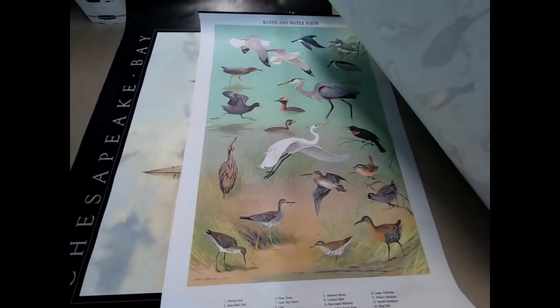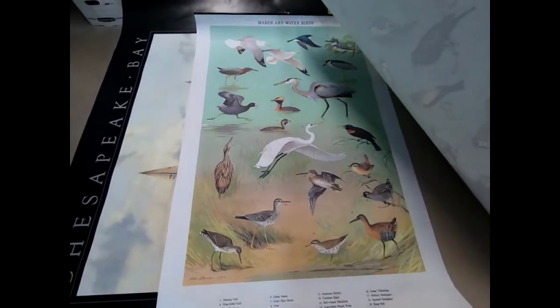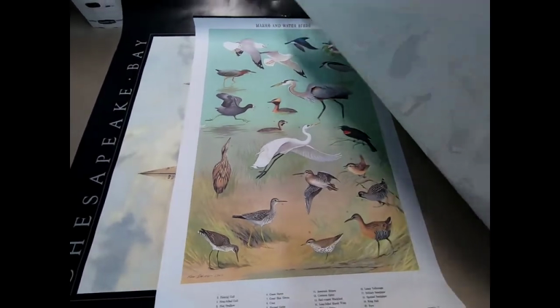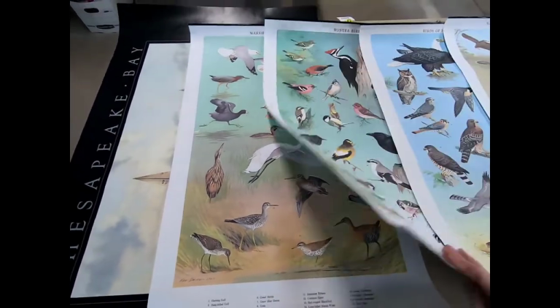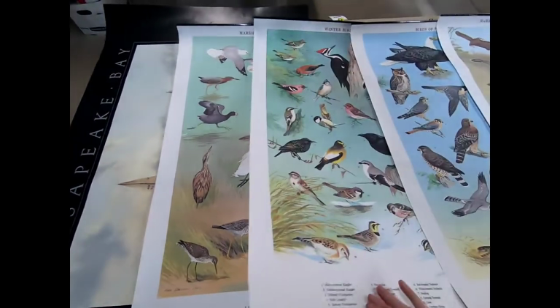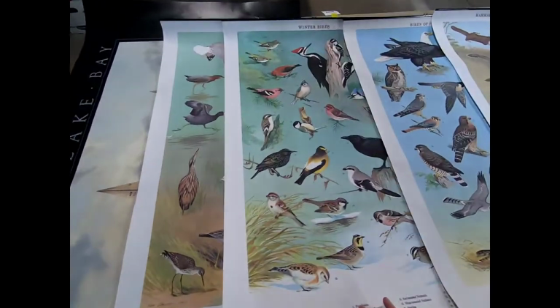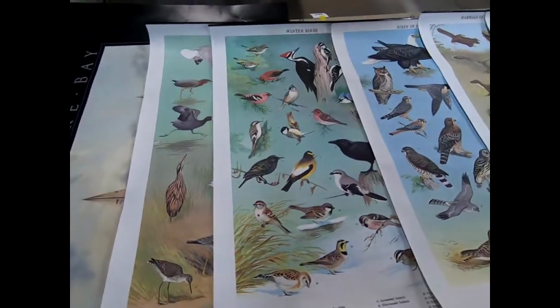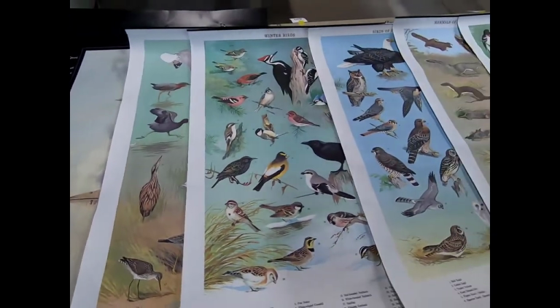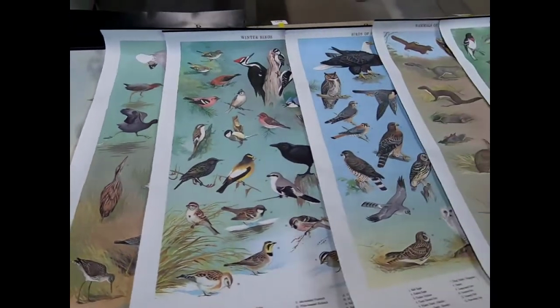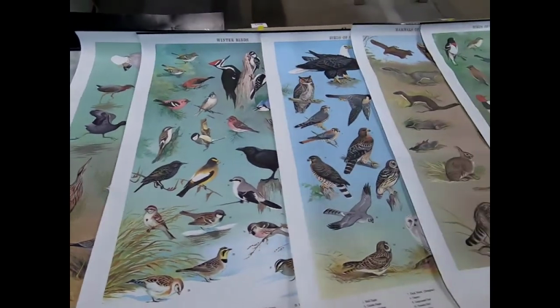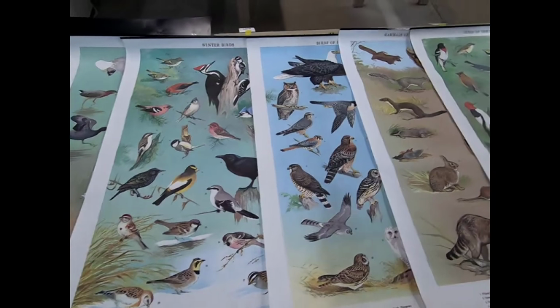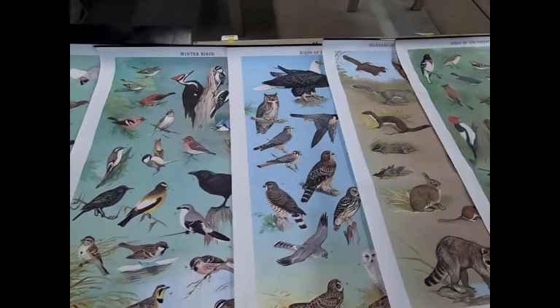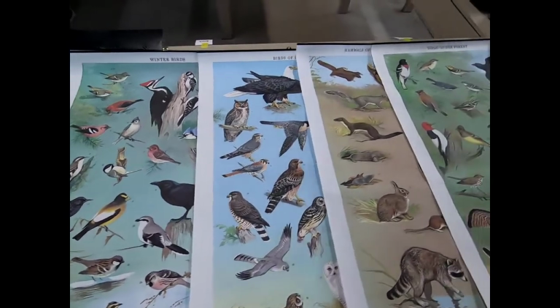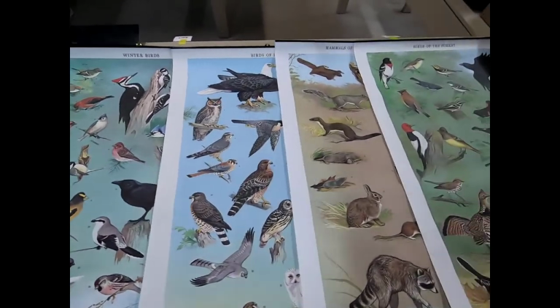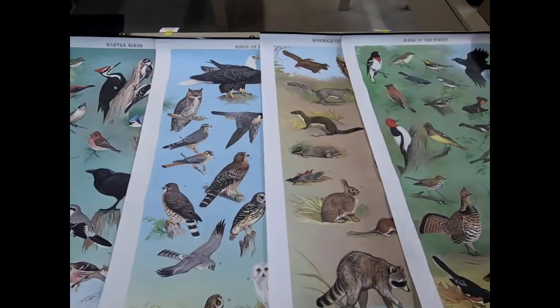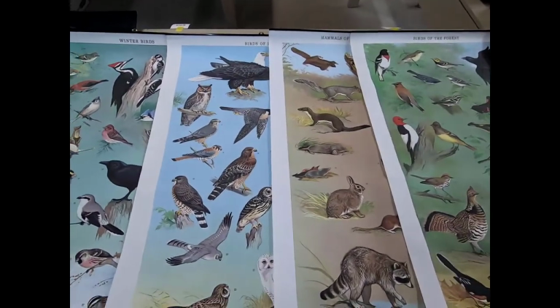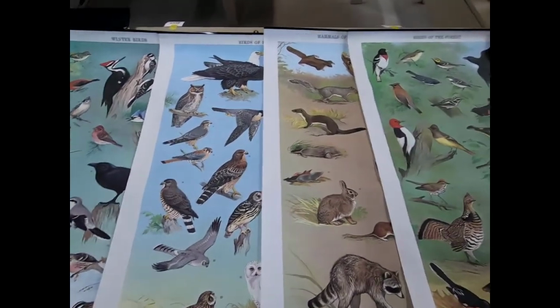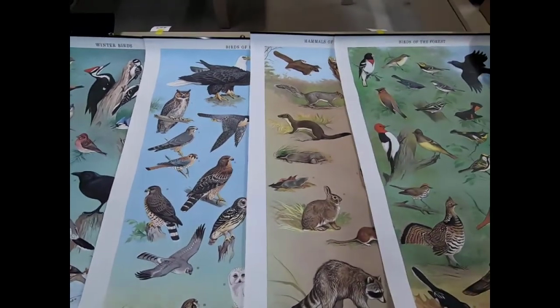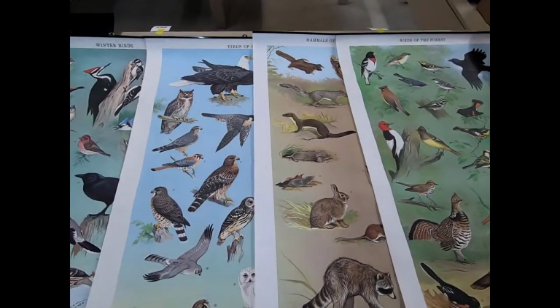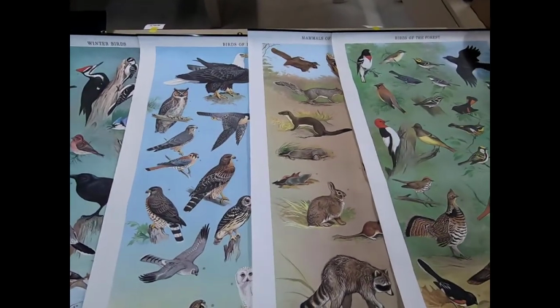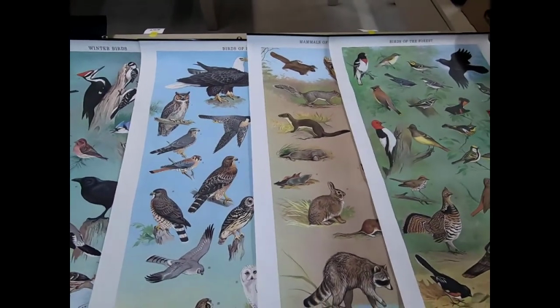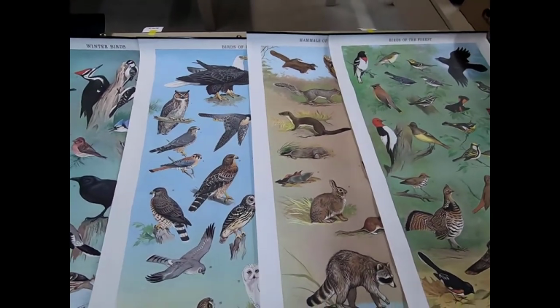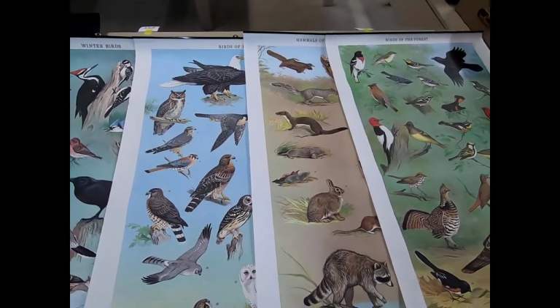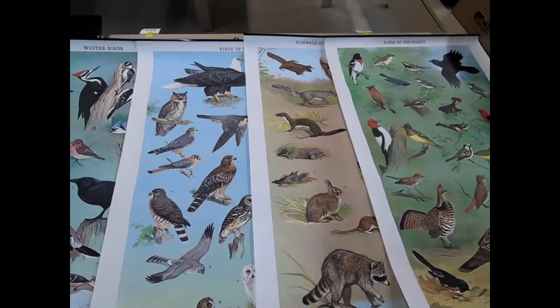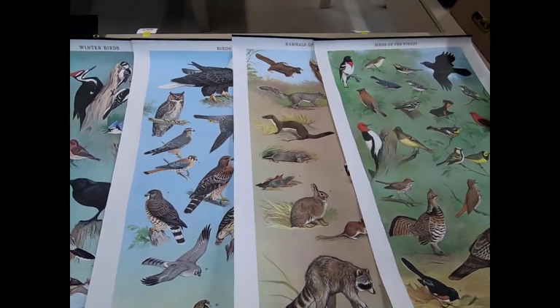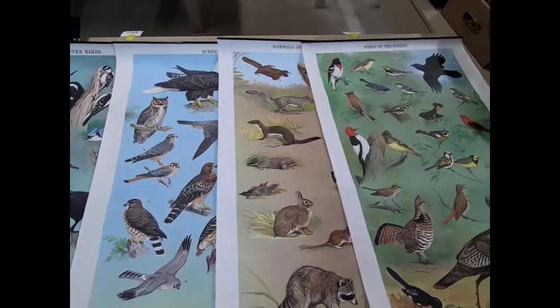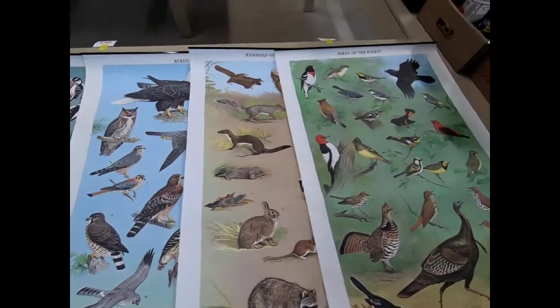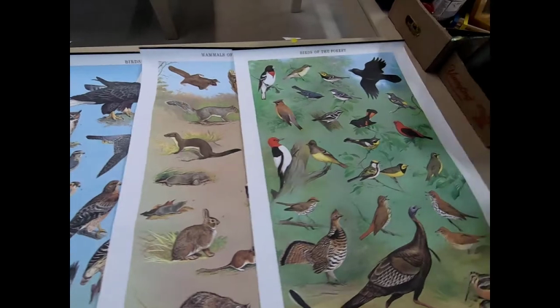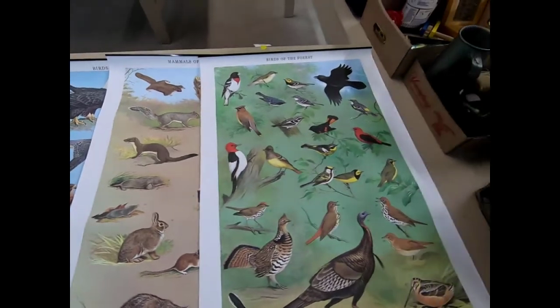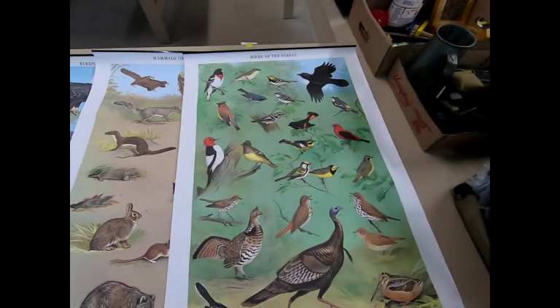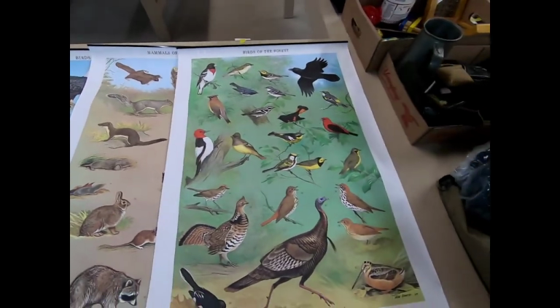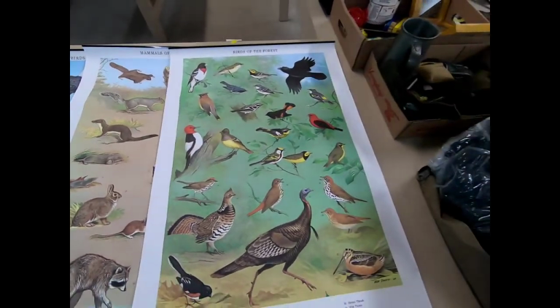We've got Martian water birds, winter birds, birds of prey, mammals of the wood lot and farm, and birds of the forest.